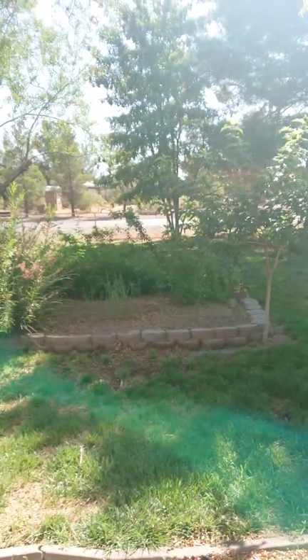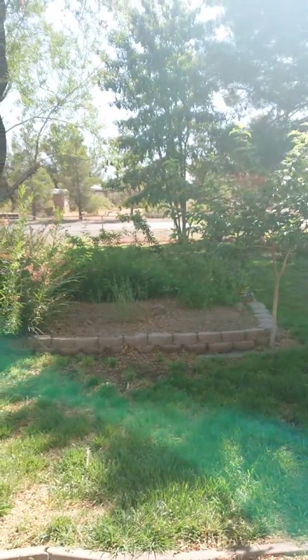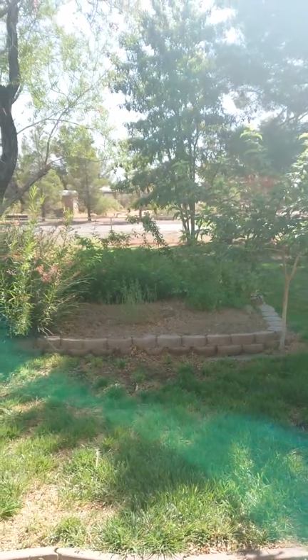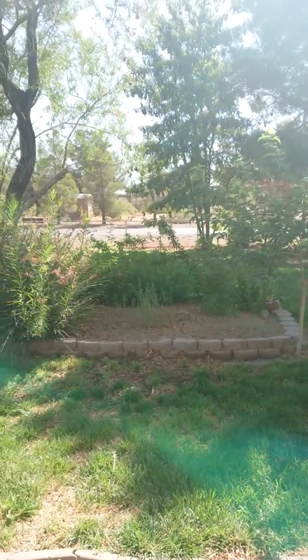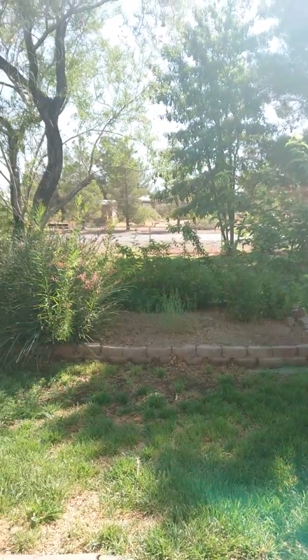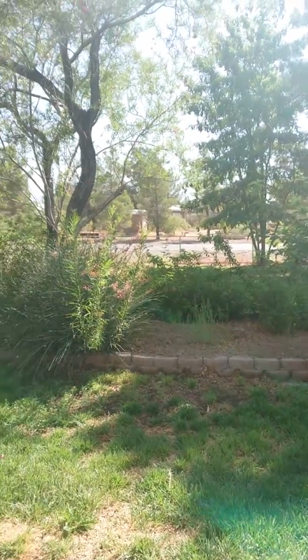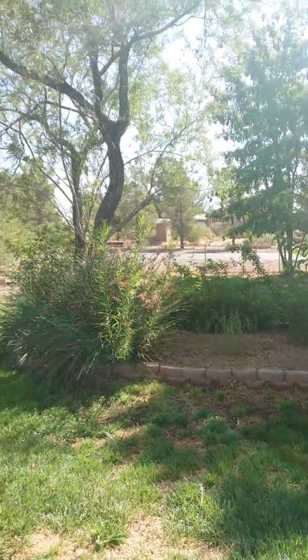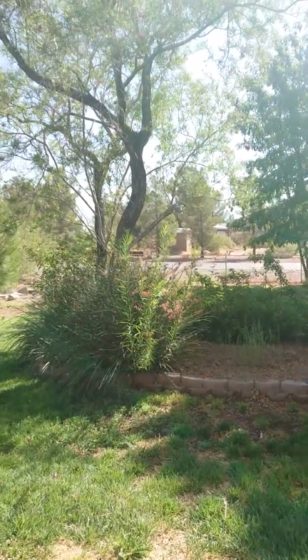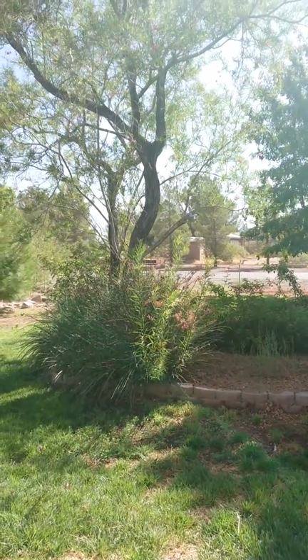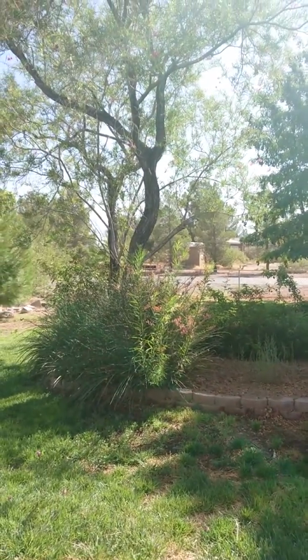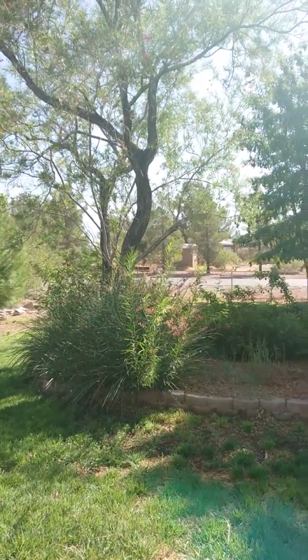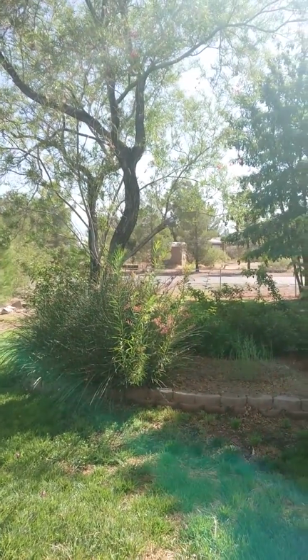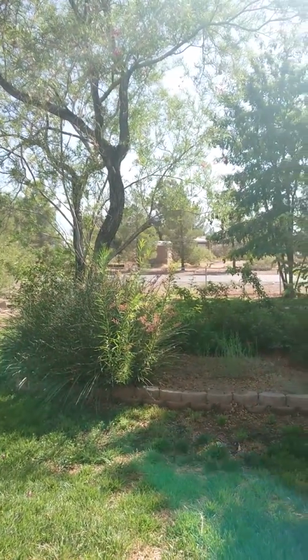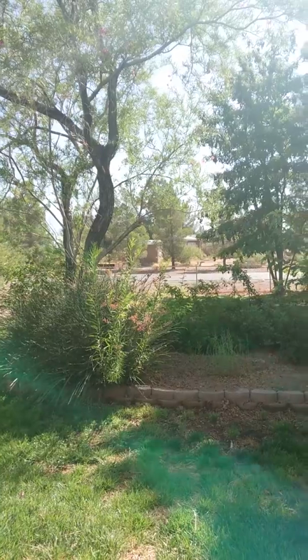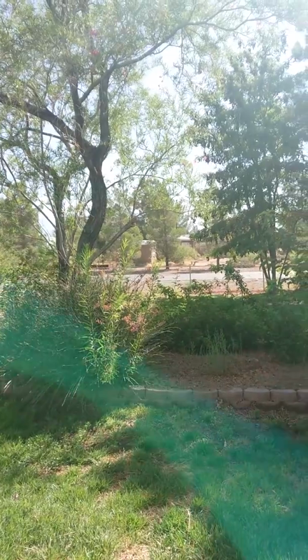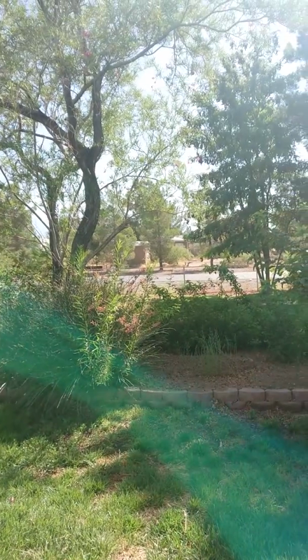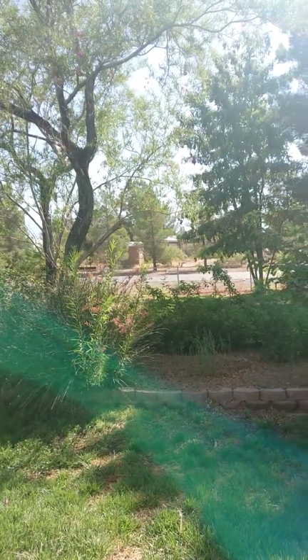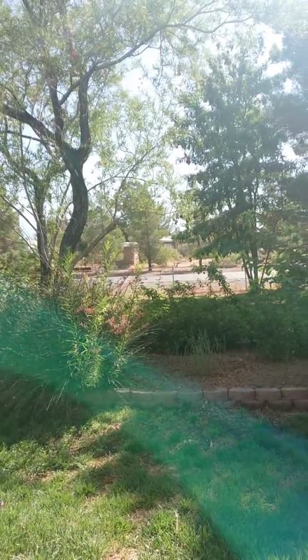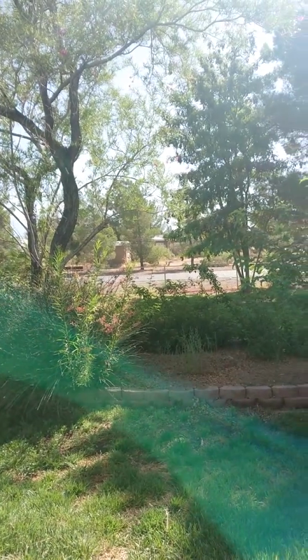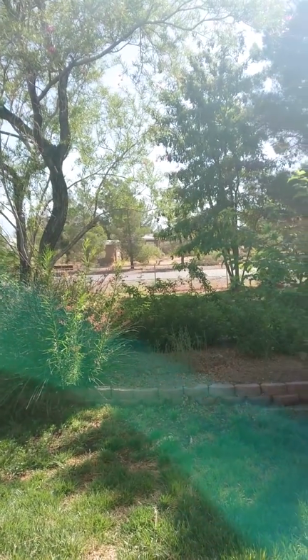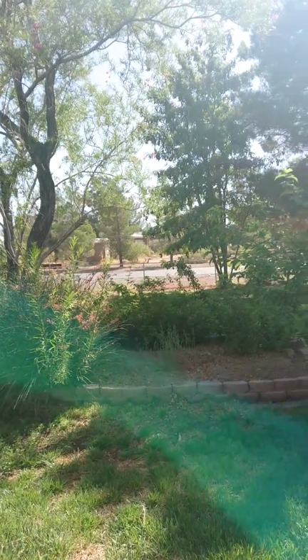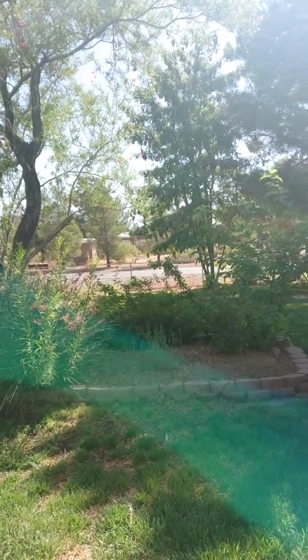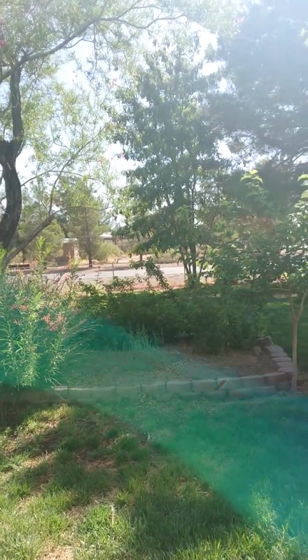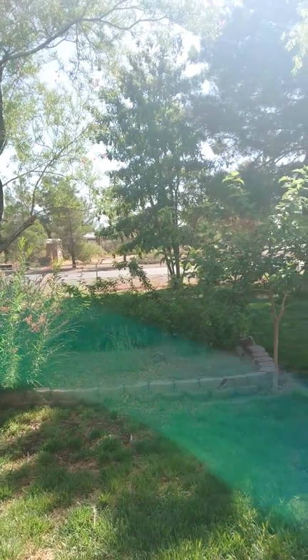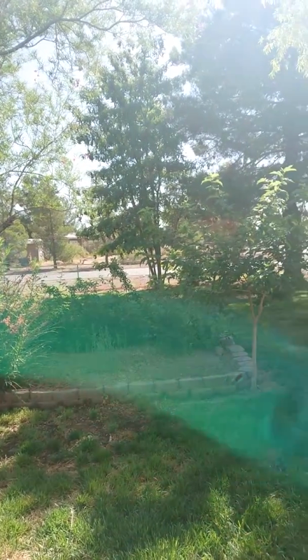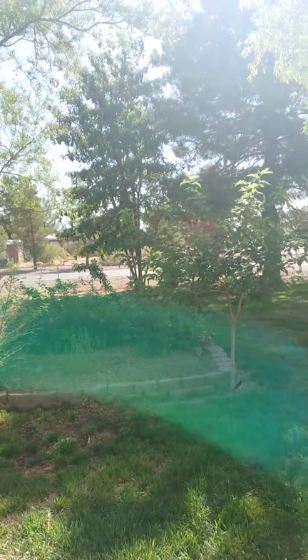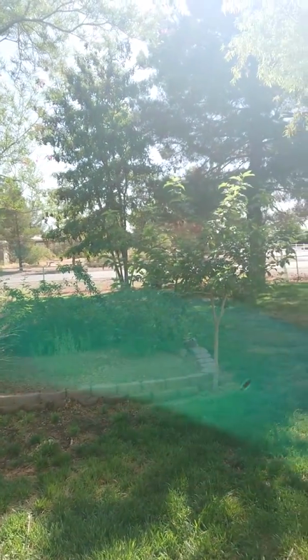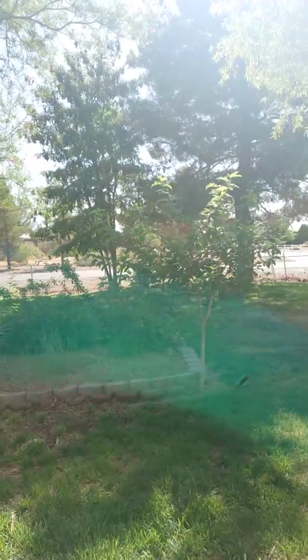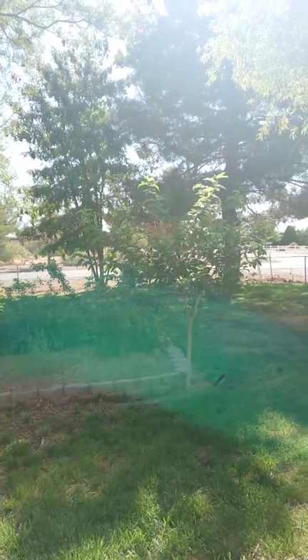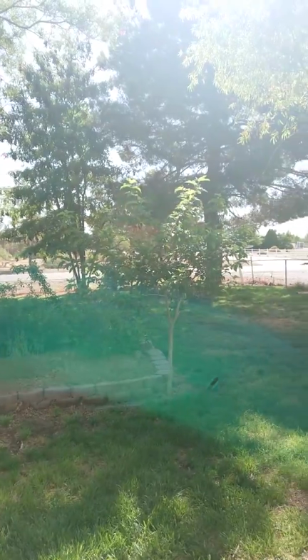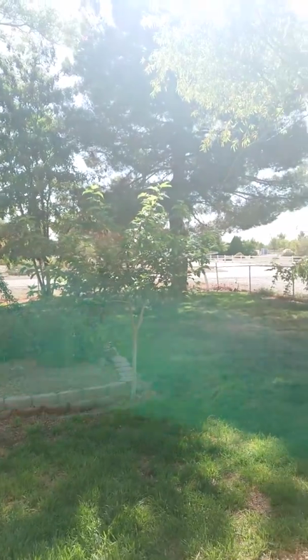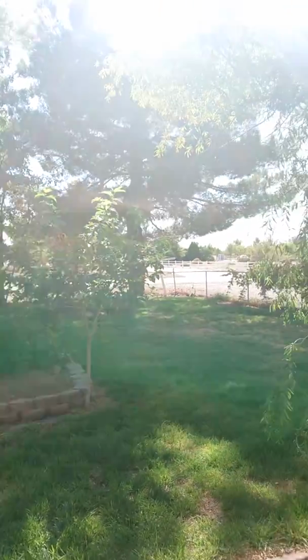Good morning, everybody. It's Alex with Master Odor Removal. It's a beautiful Saturday, the 9th of September. I'm here in Pahrump, Nevada, which is just outside of Las Vegas, about an hour.